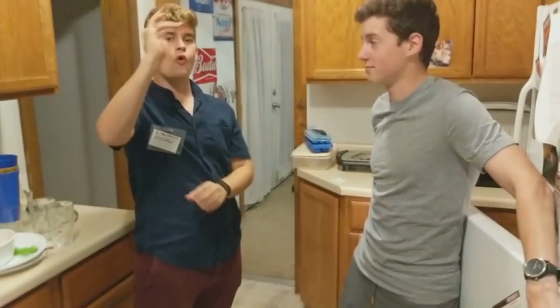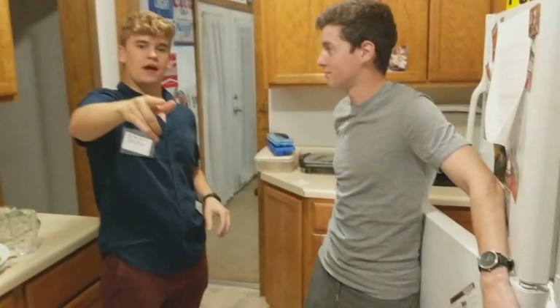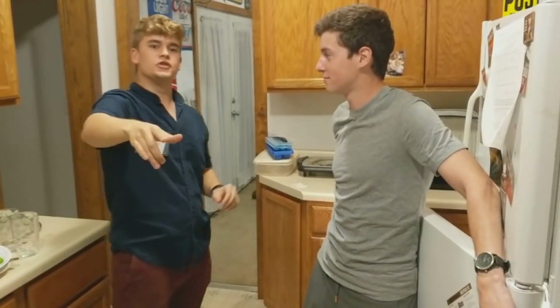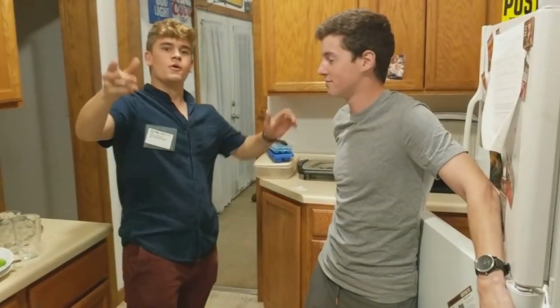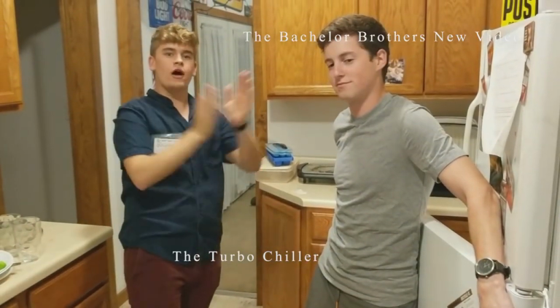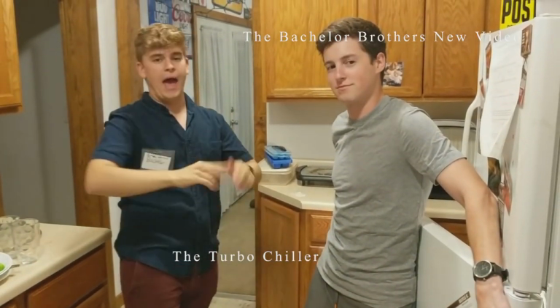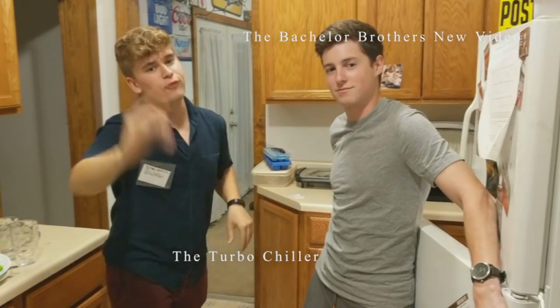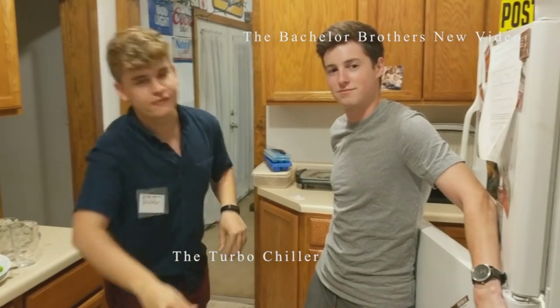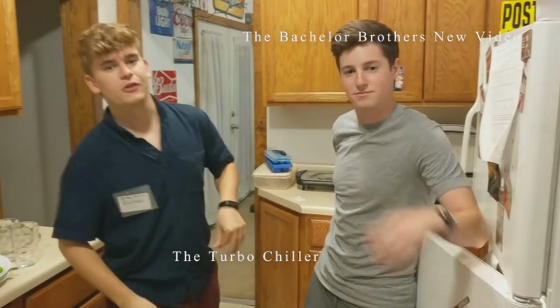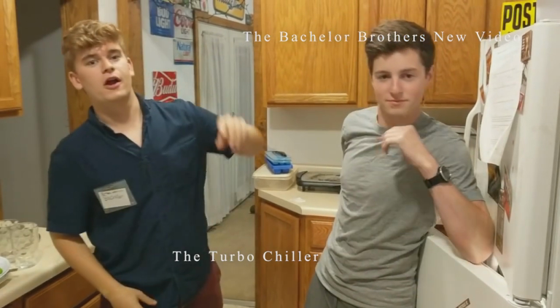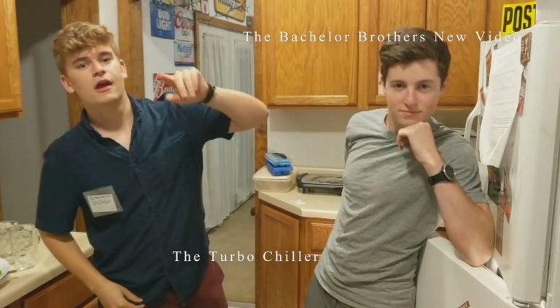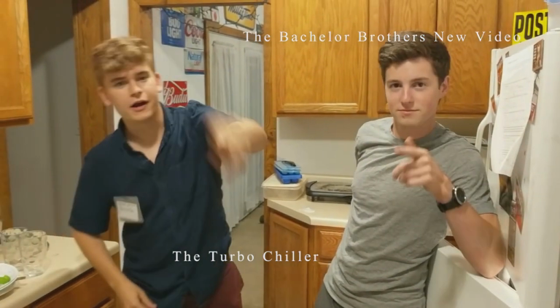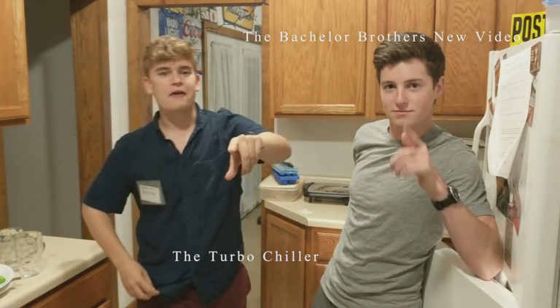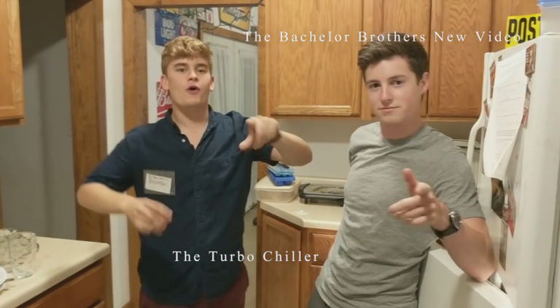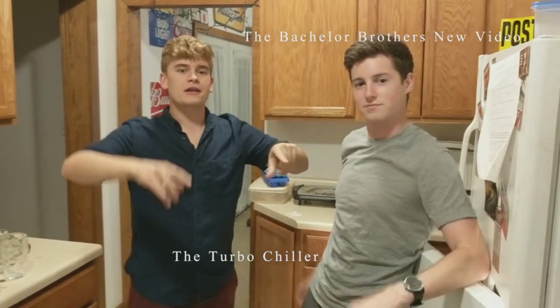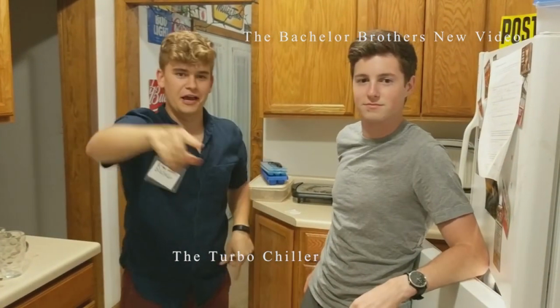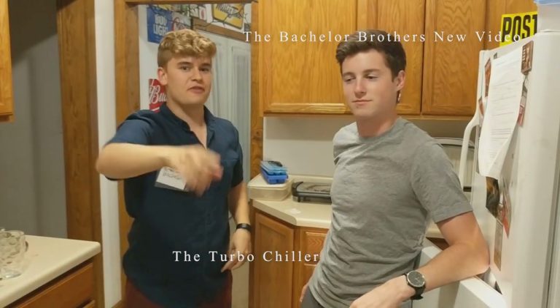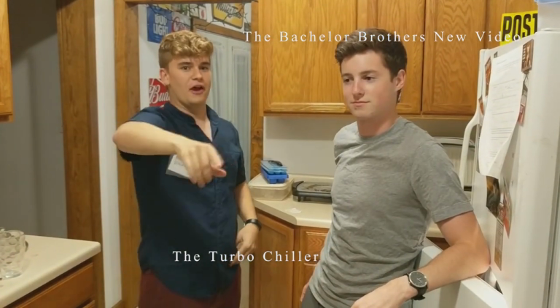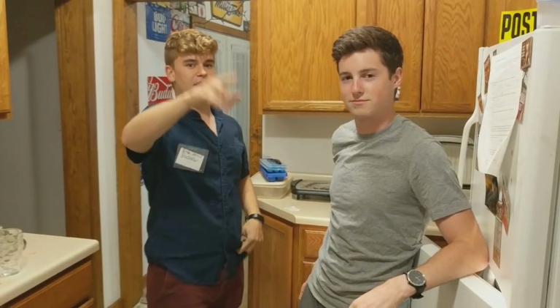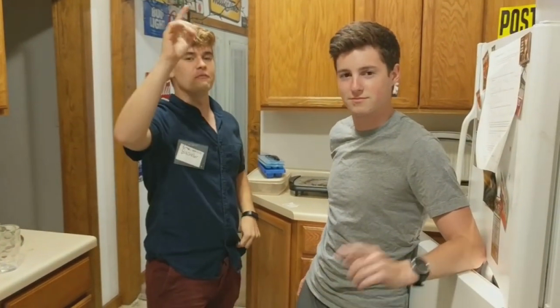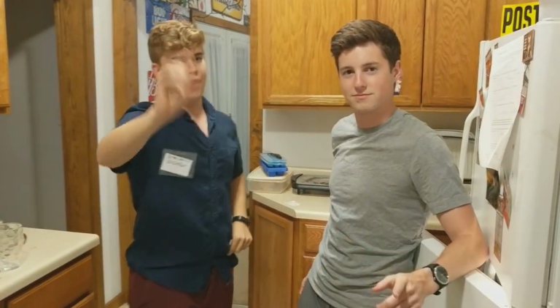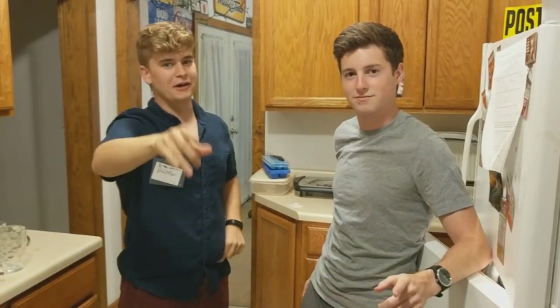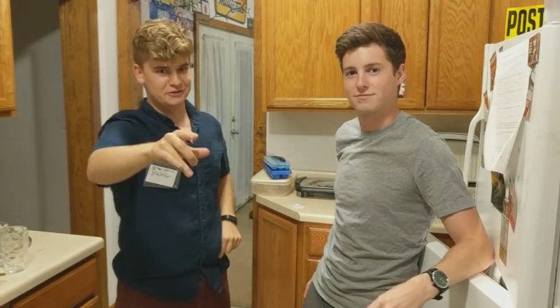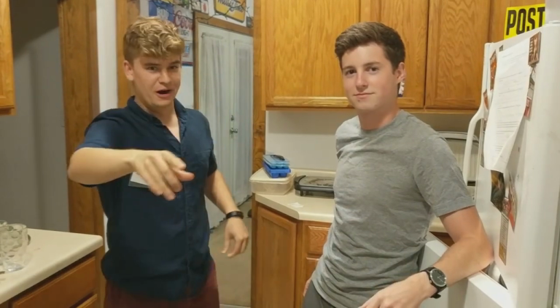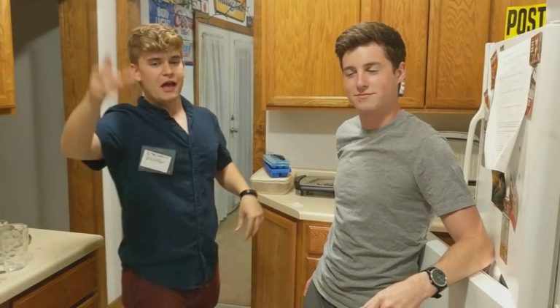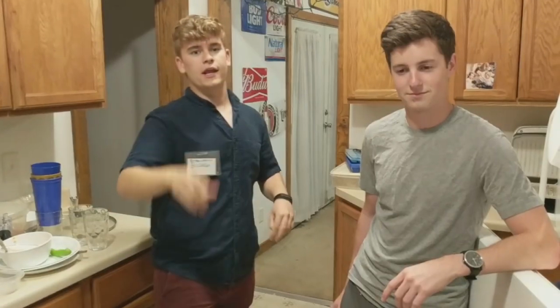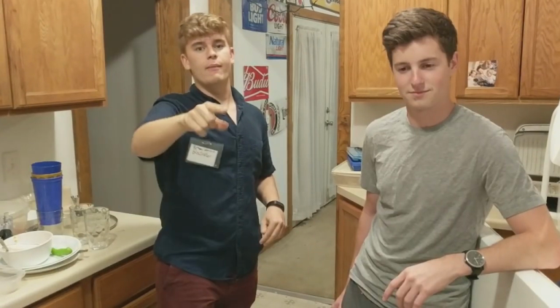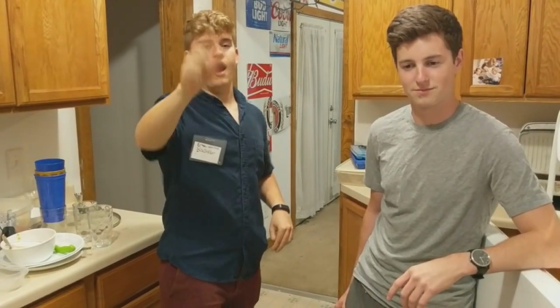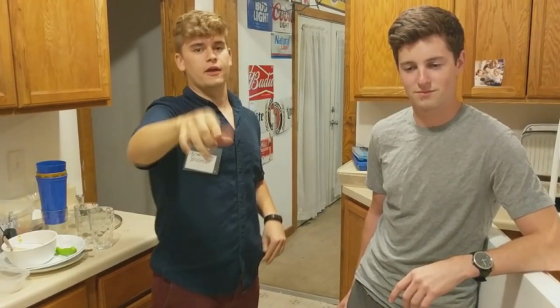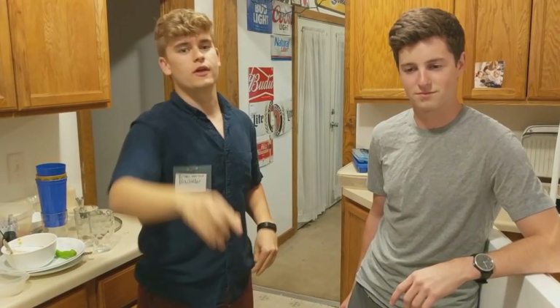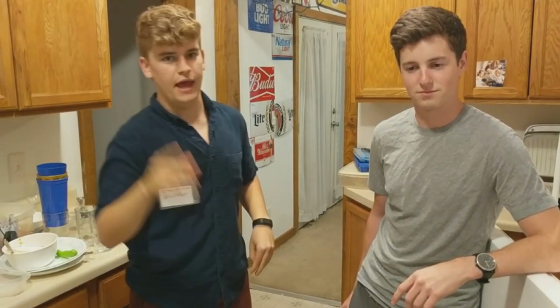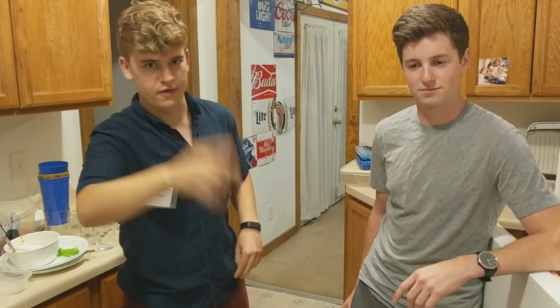What's up YouTube, welcome back! Before we even get started, we're gonna get one like on this video — probably a hundred more. Go ahead and comment about how many likes you think we're gonna get on this video.